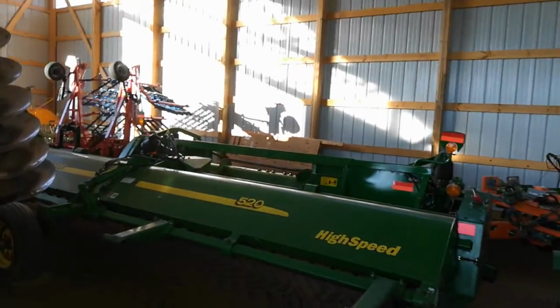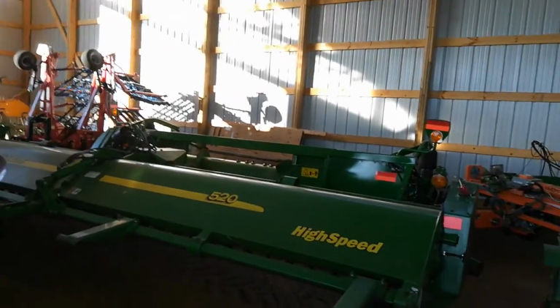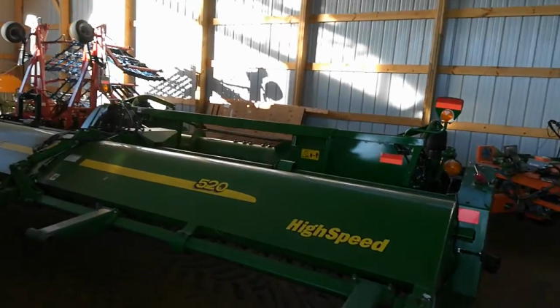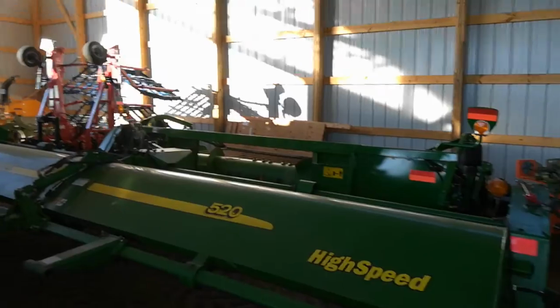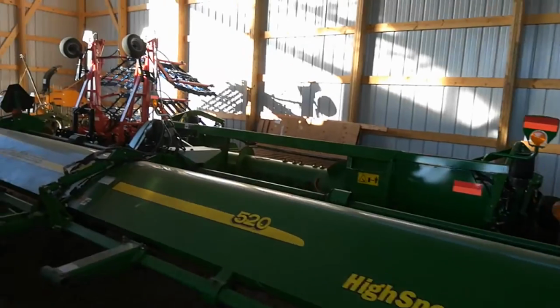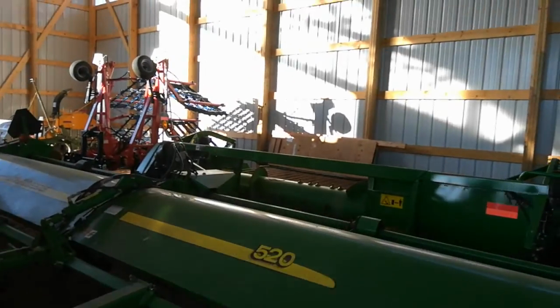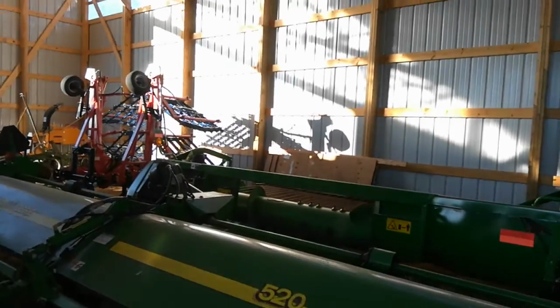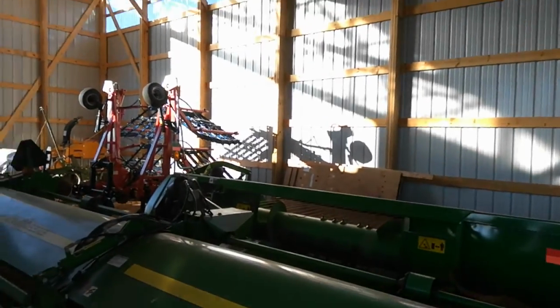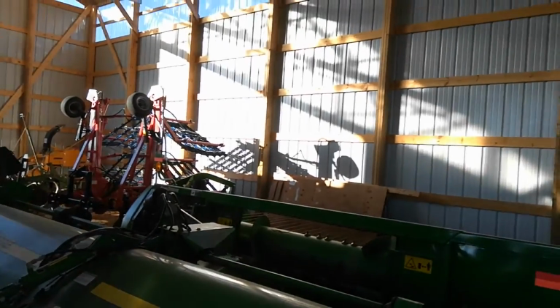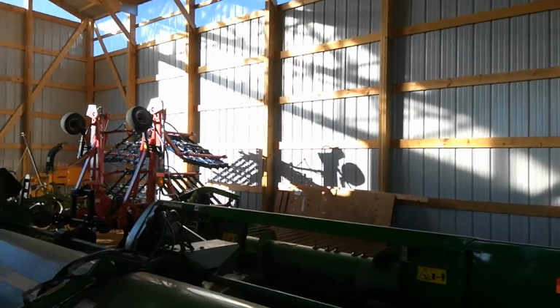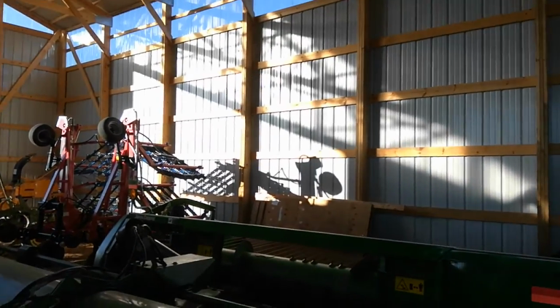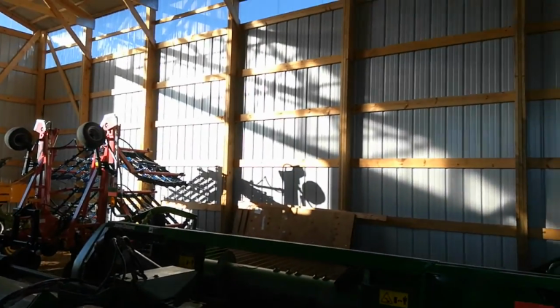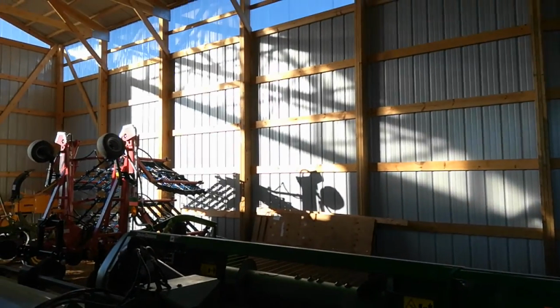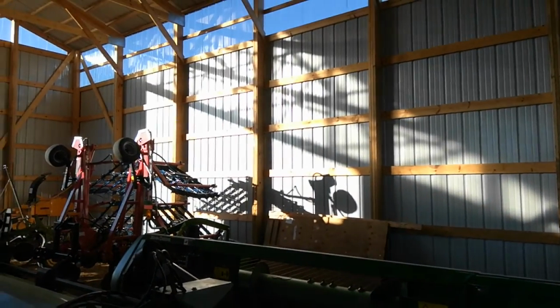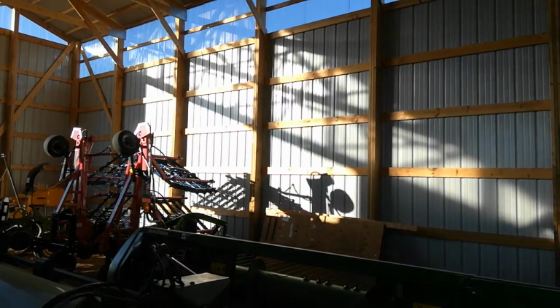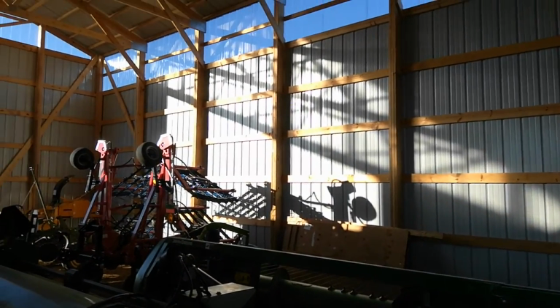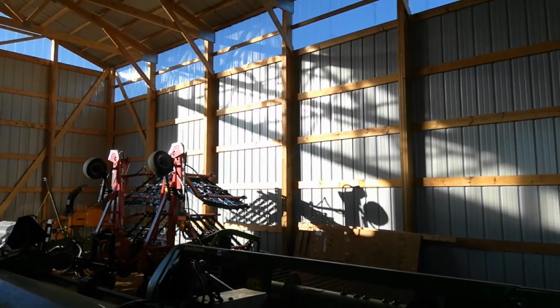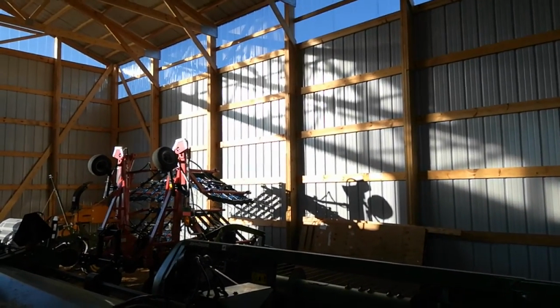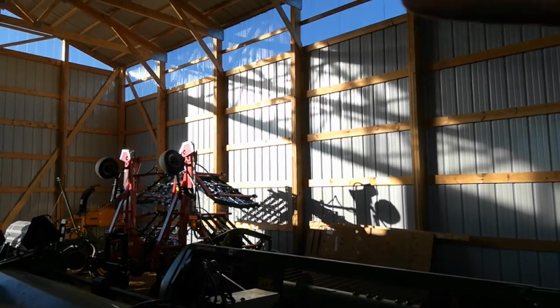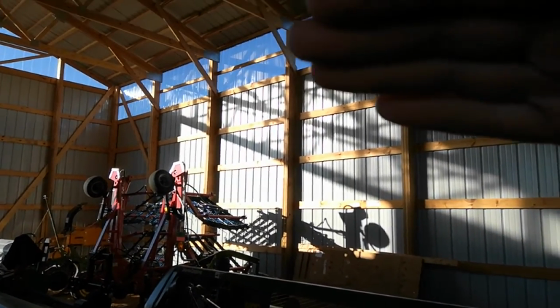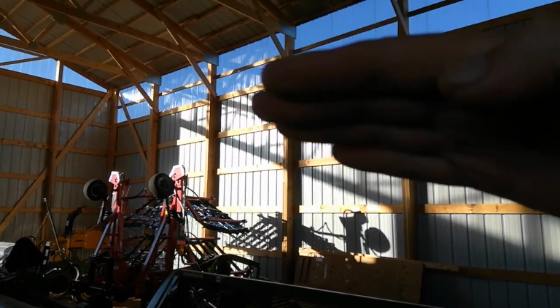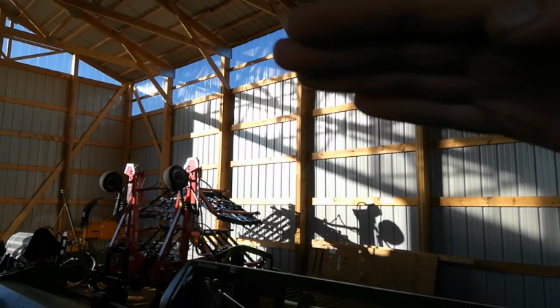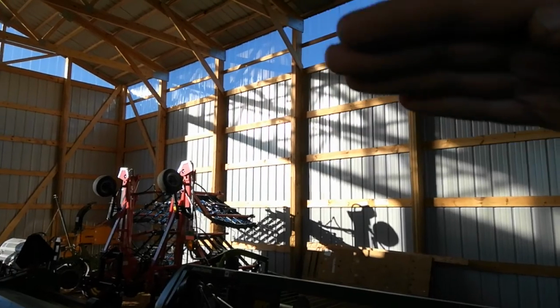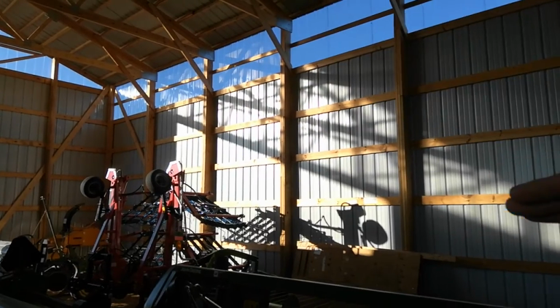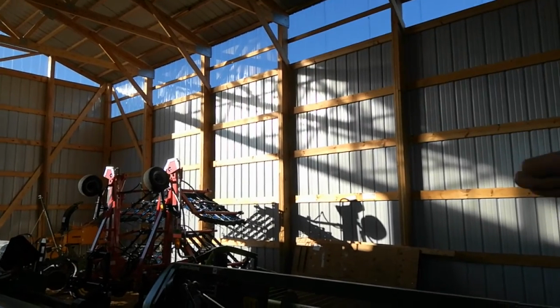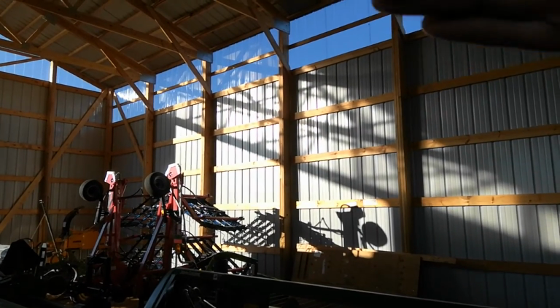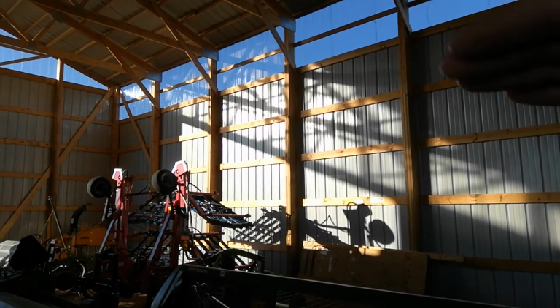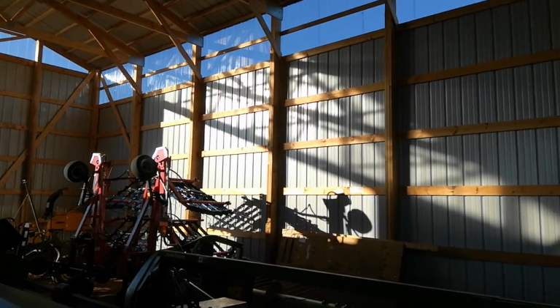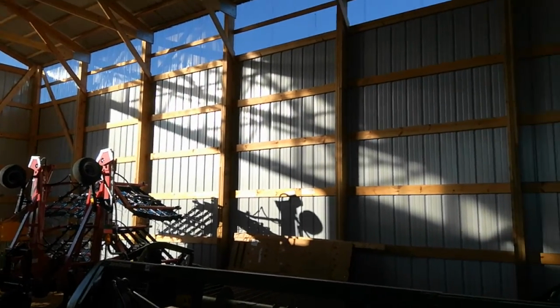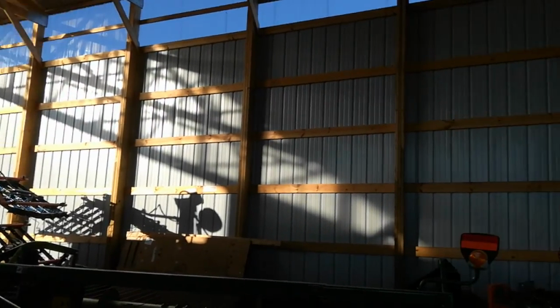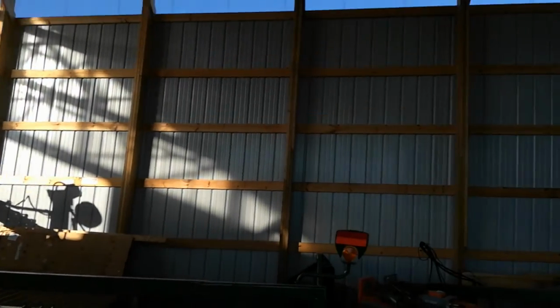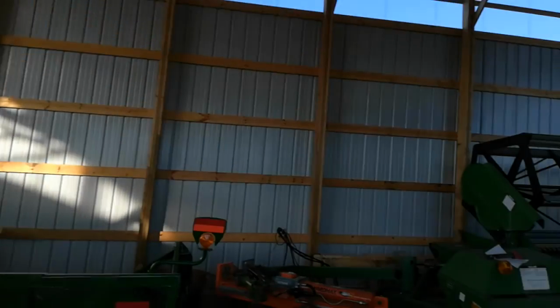We're real happy with how everything fit. You can see it's very crowded, so I think what's going to happen next year — I'm going to build a lean-to addition outside on this west wall for more storage.